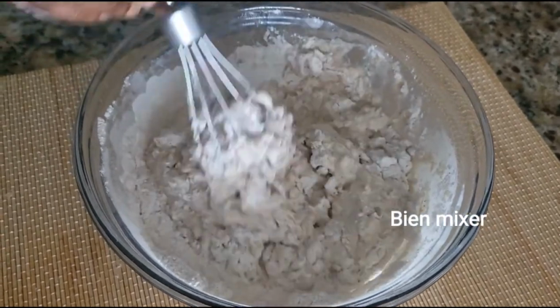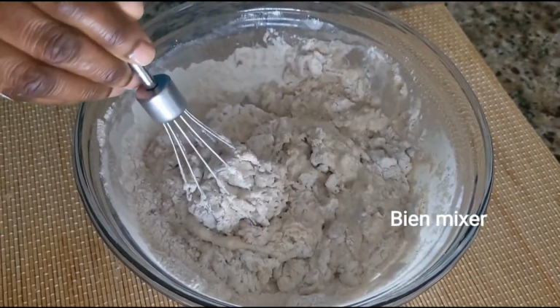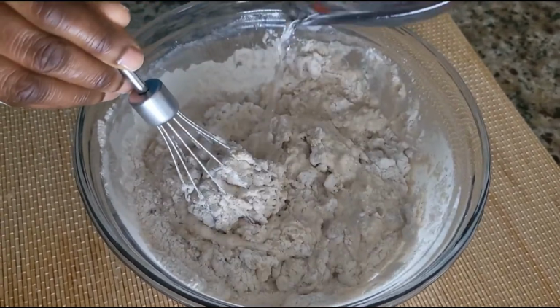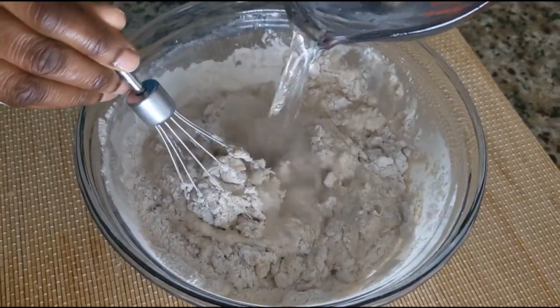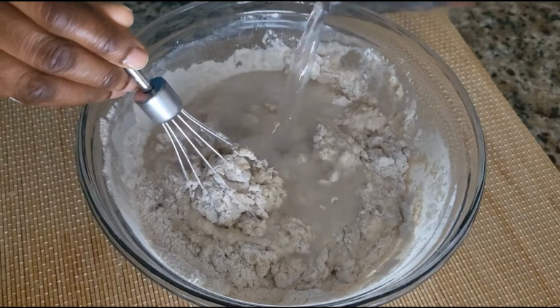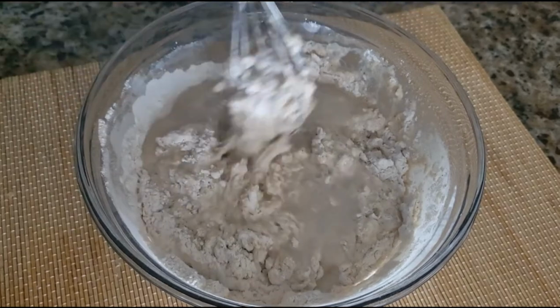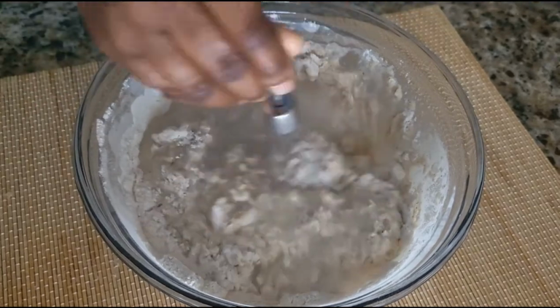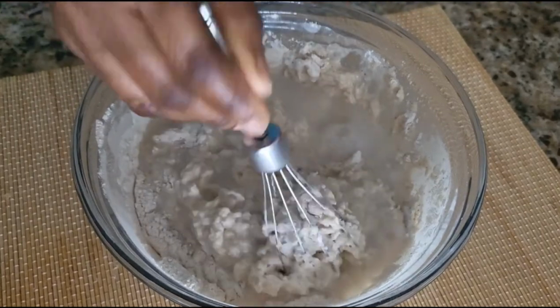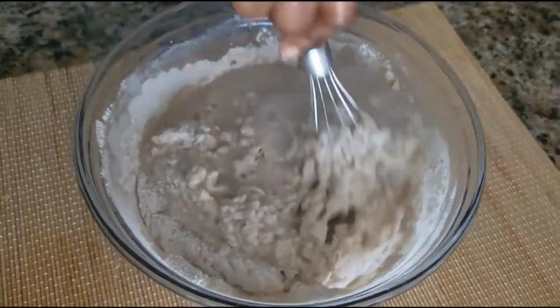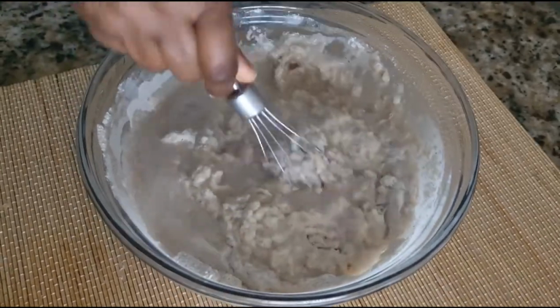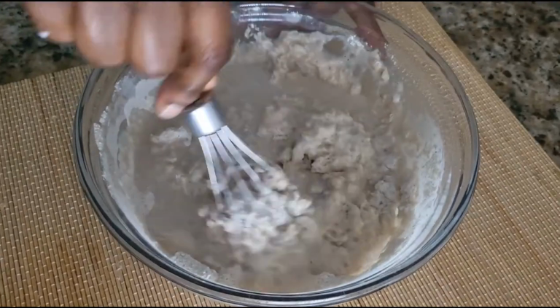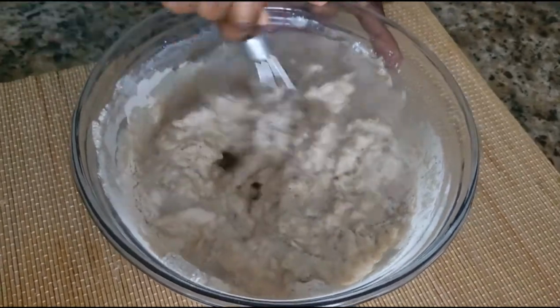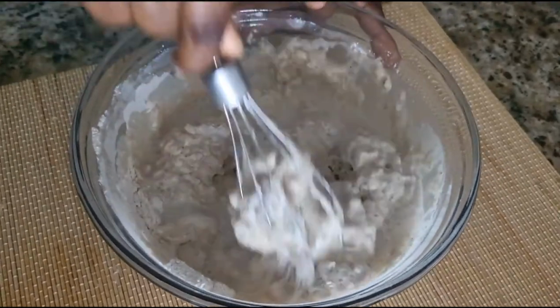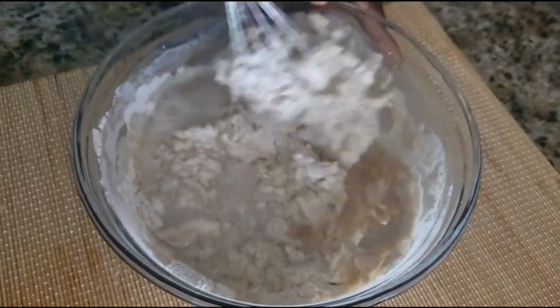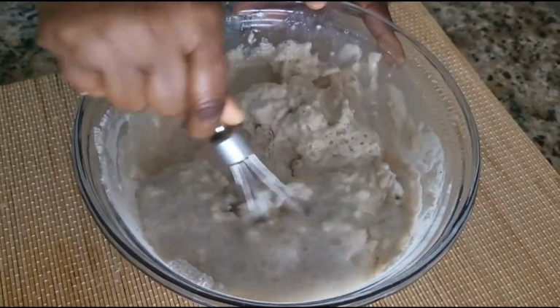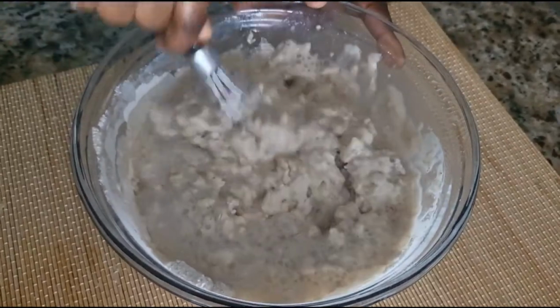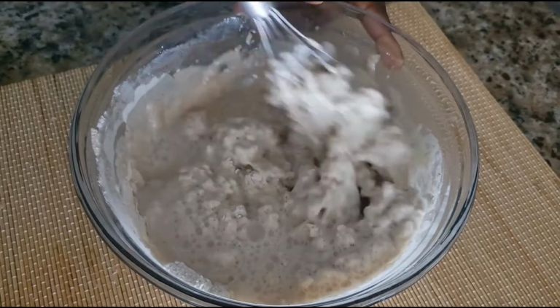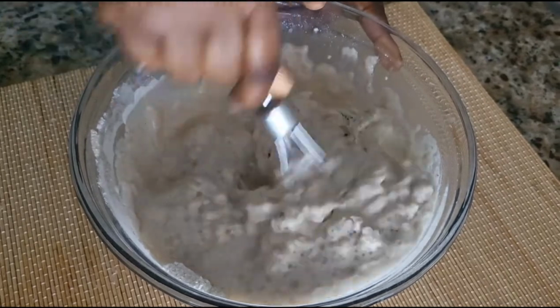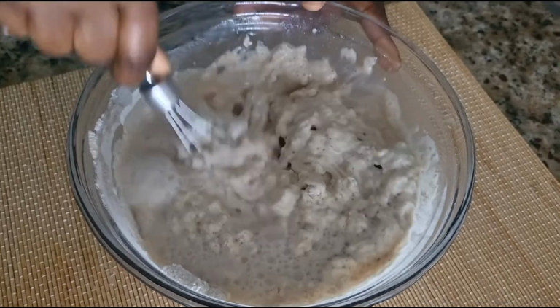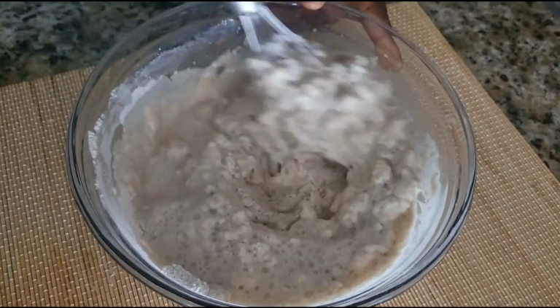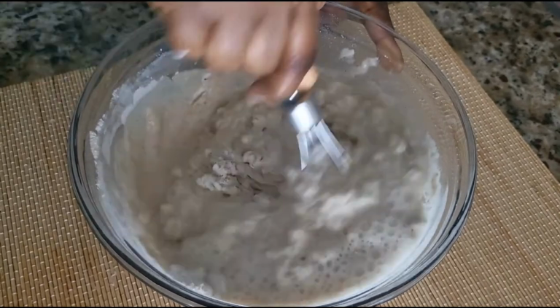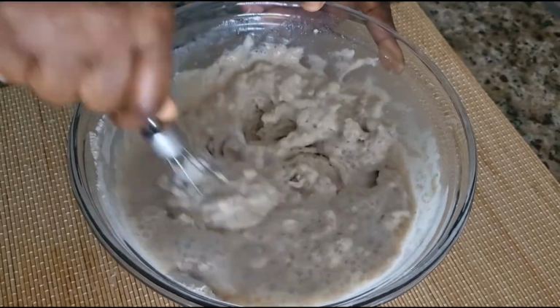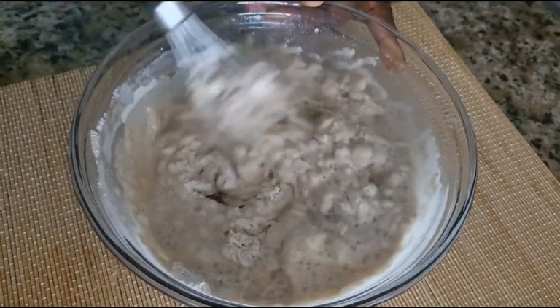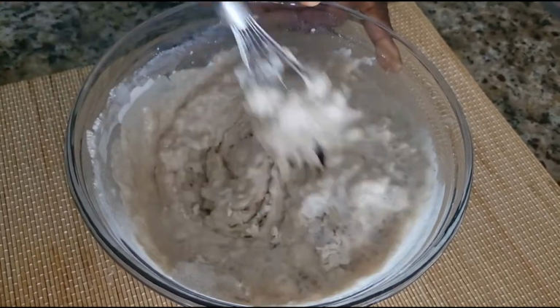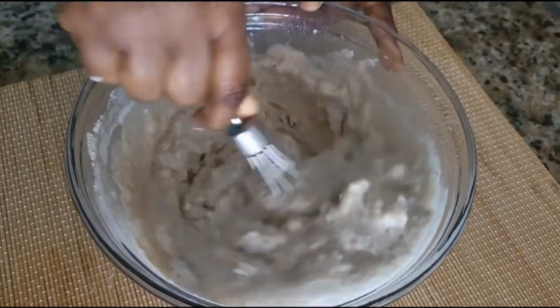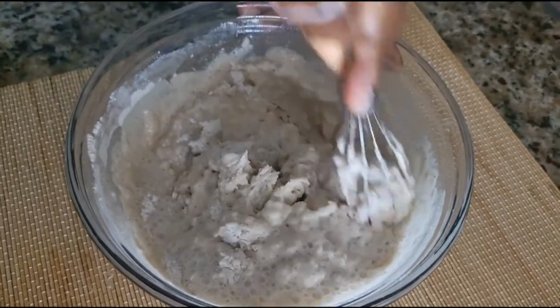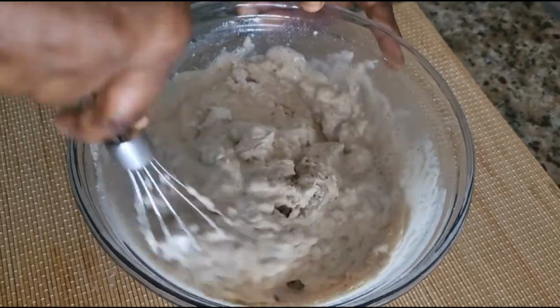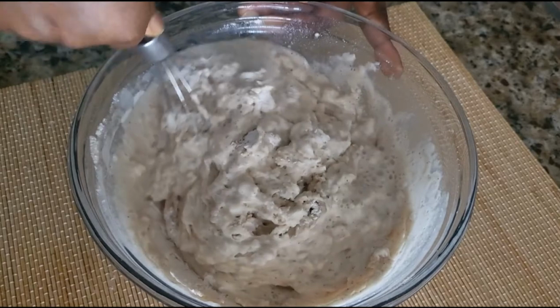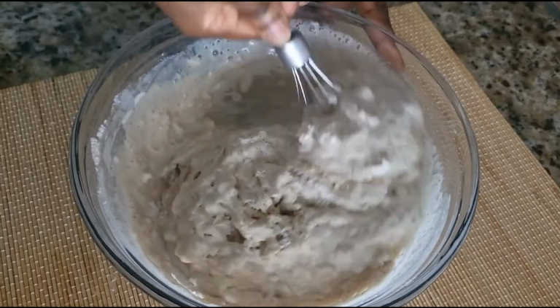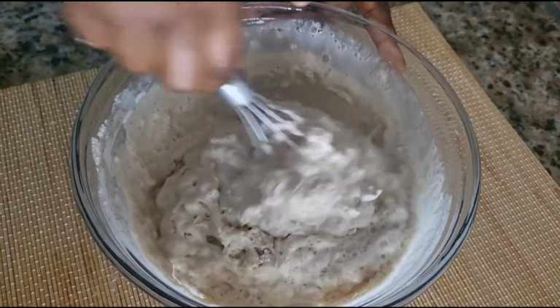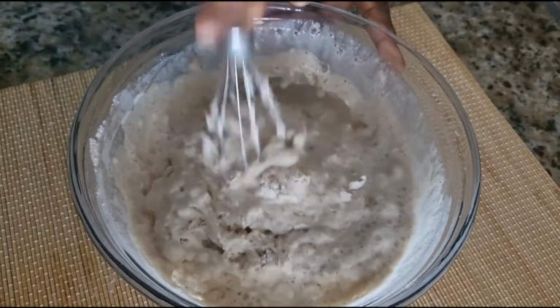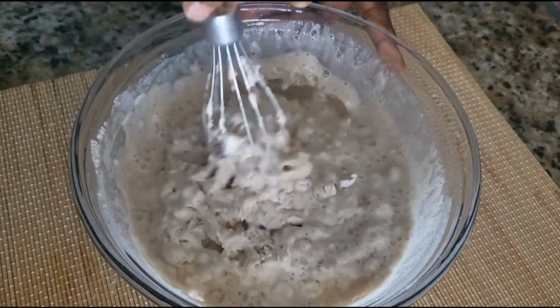After mixing, I went ahead and added some water to the bowl. There is a certain consistency you want to achieve here. If you like your chimbani nice and soft, adding the right amount of water is important.